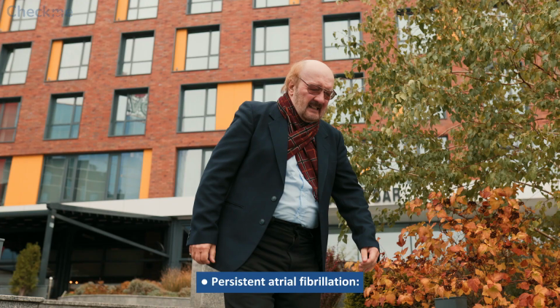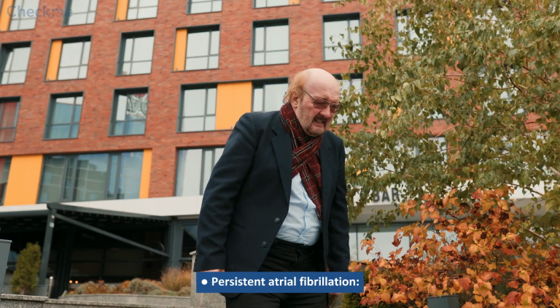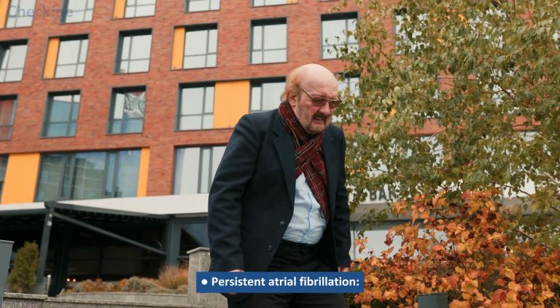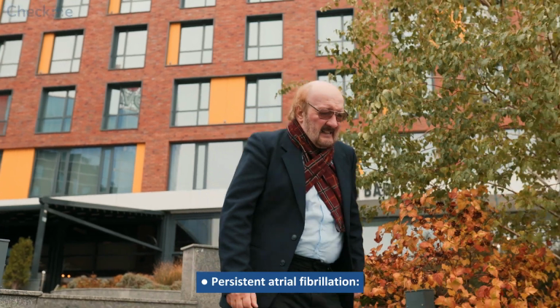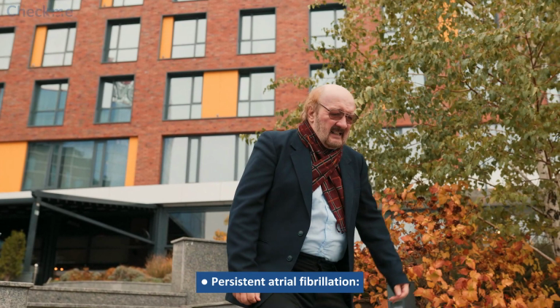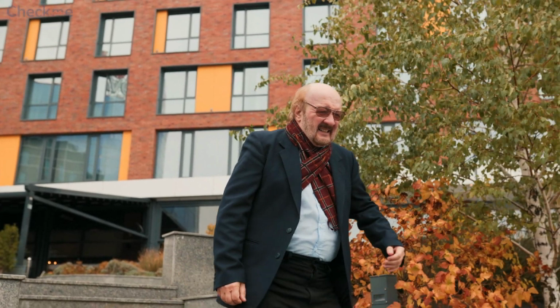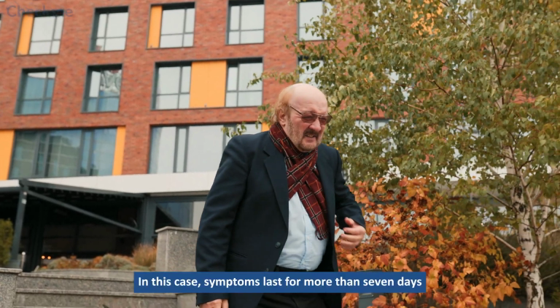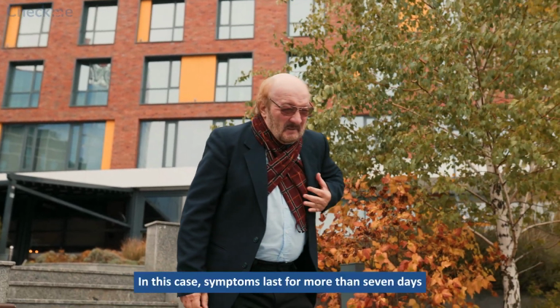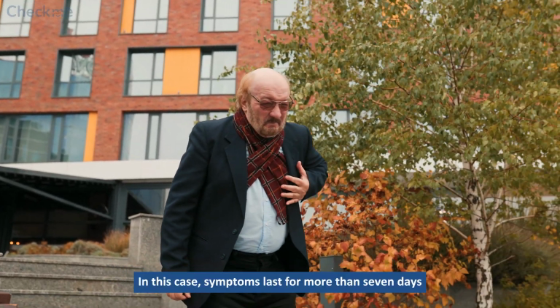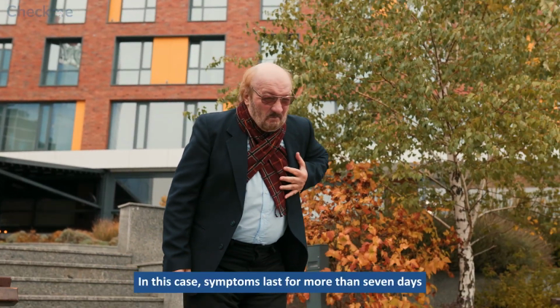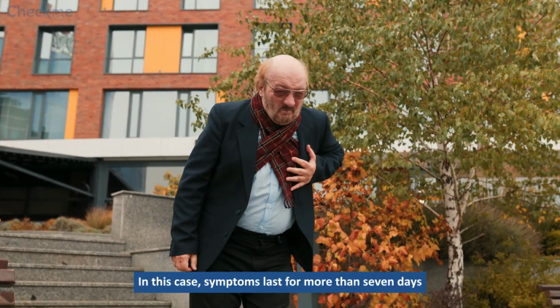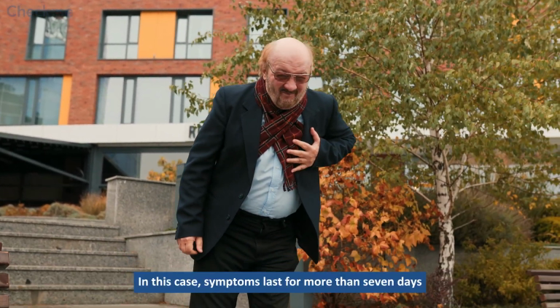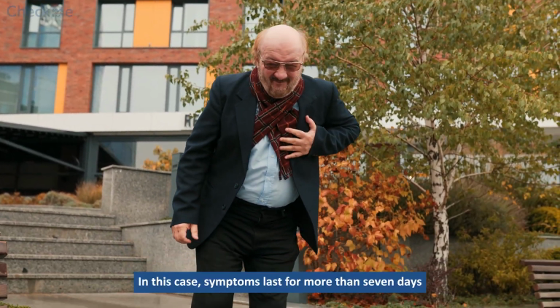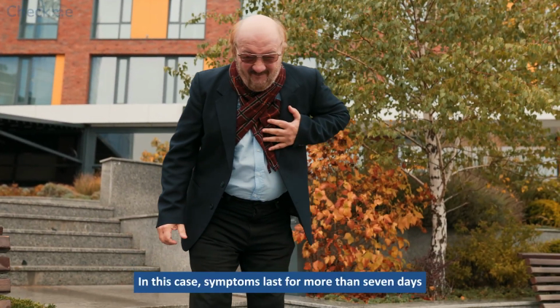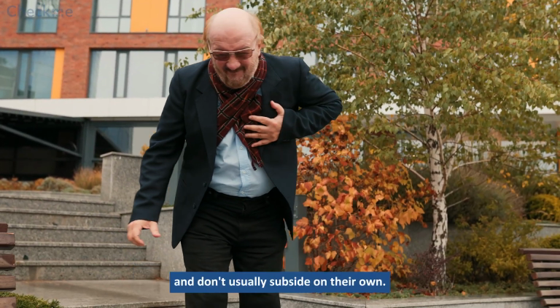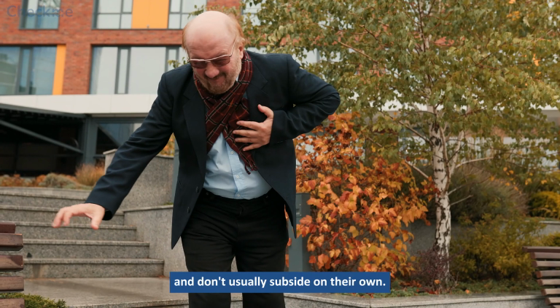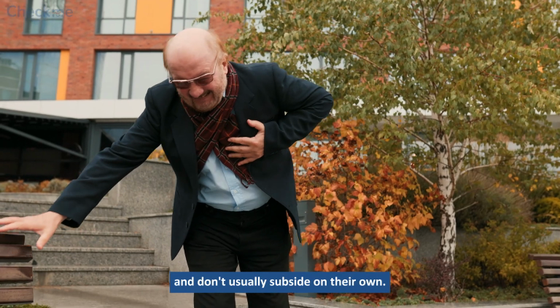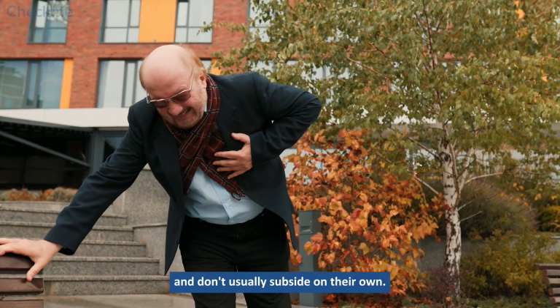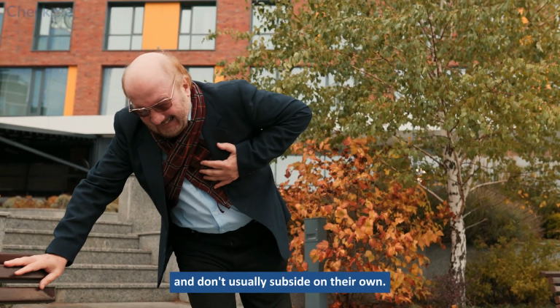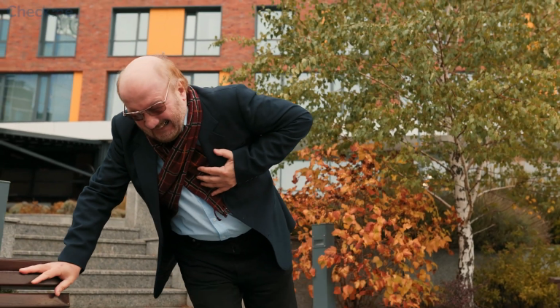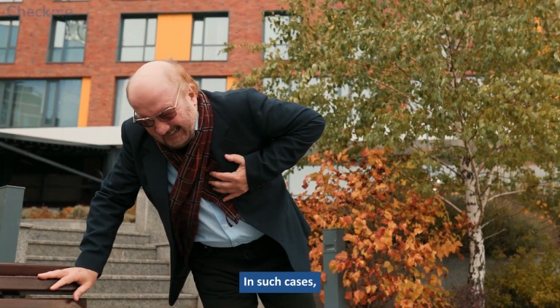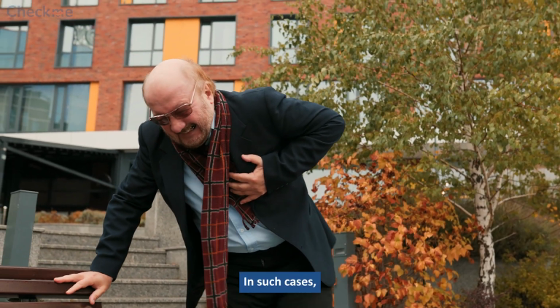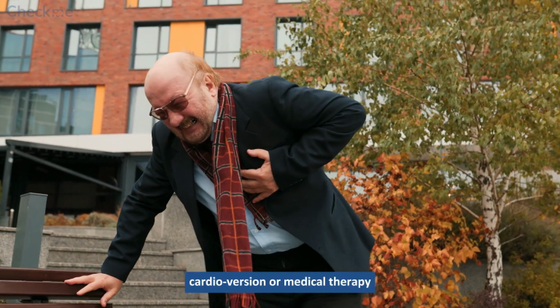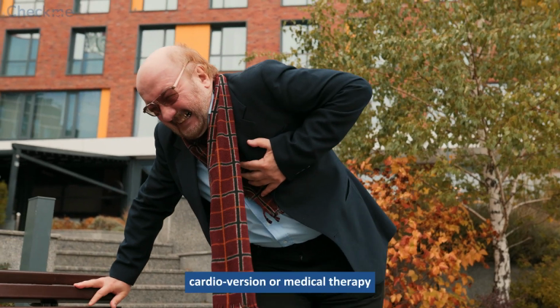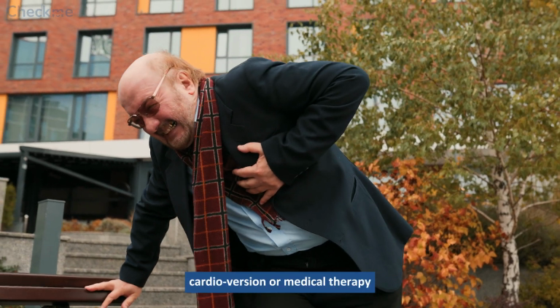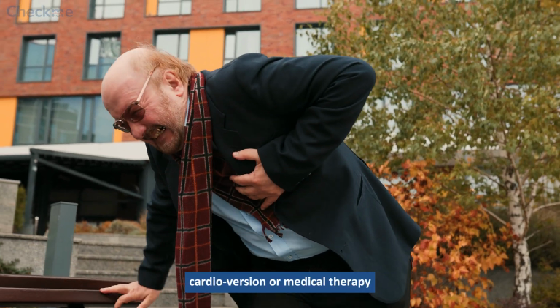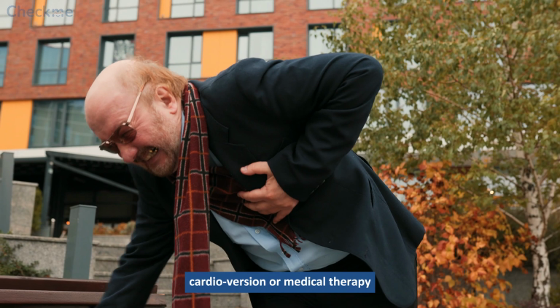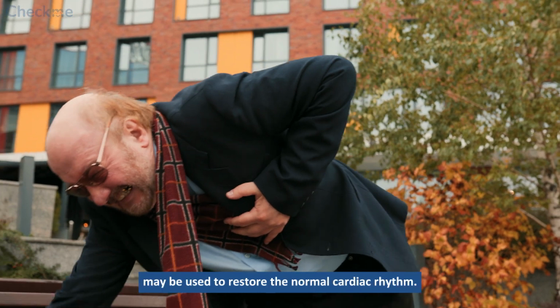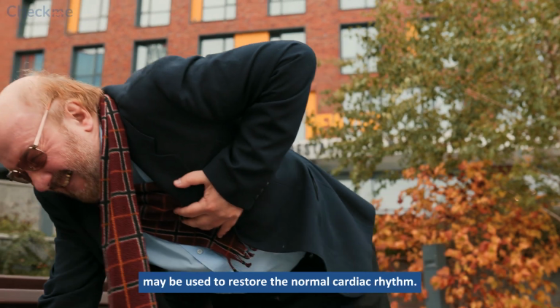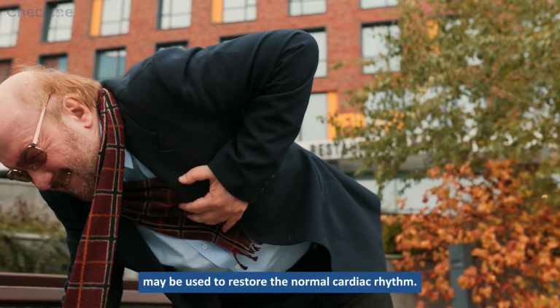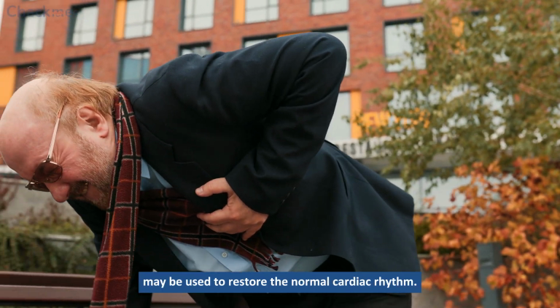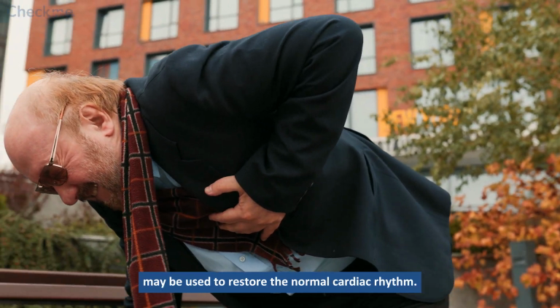Persistent atrial fibrillation: In this case, symptoms last for more than 7 days and don't usually subside on their own. In such cases, cardioversion or medical therapy may be used to restore the normal cardiac rhythm.